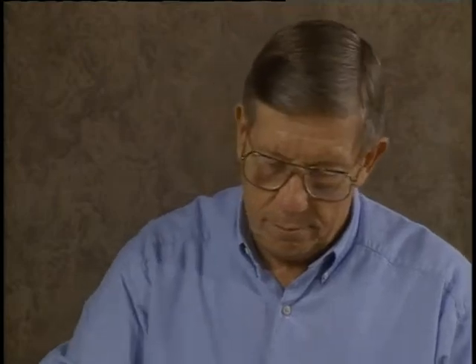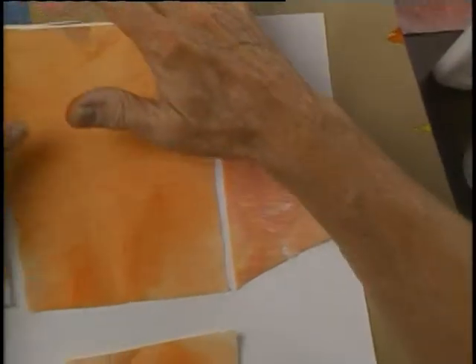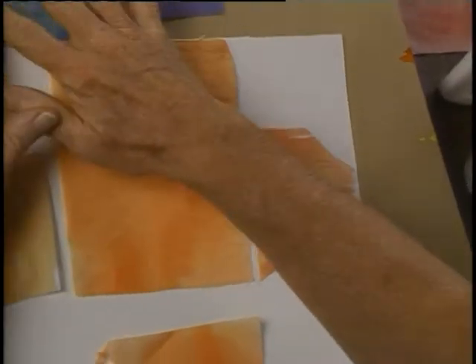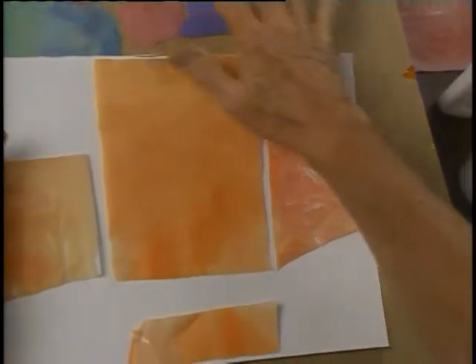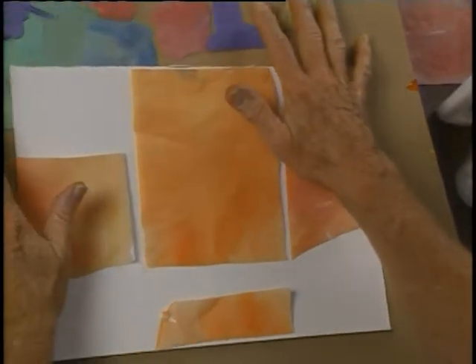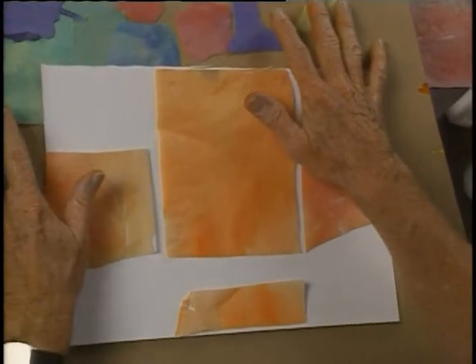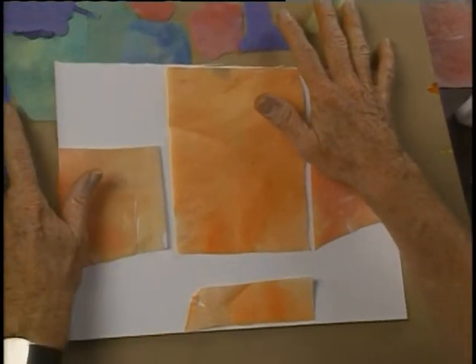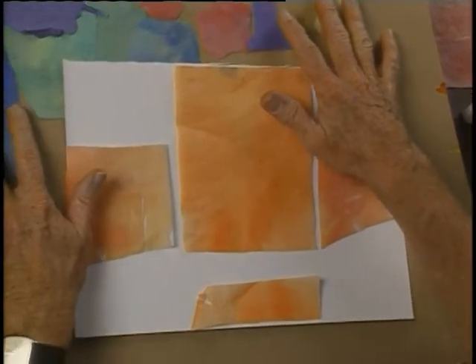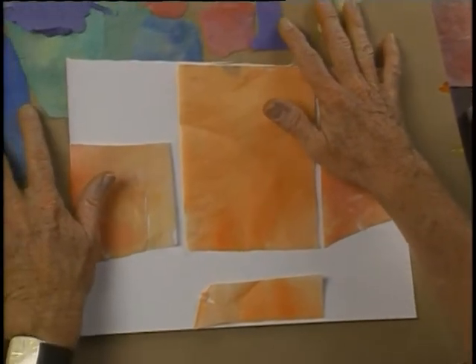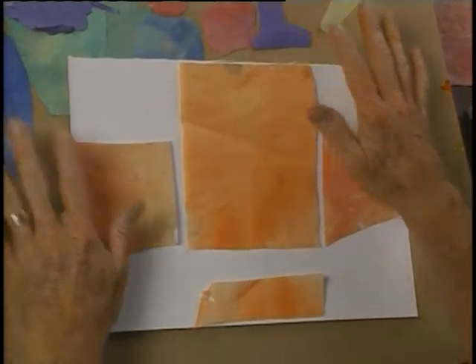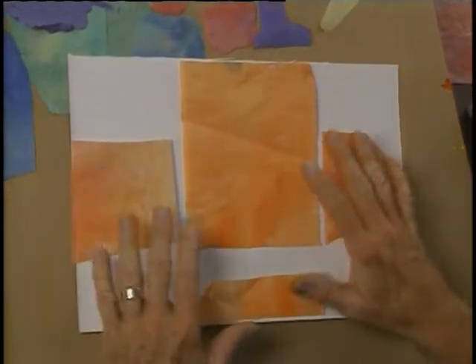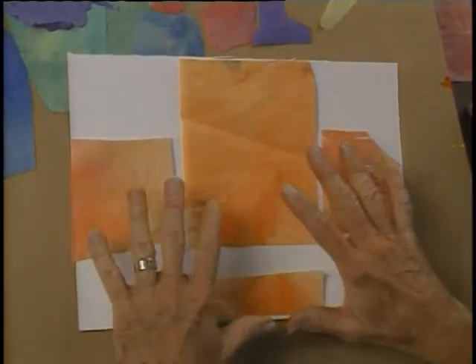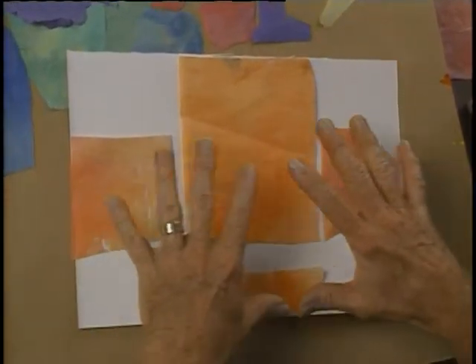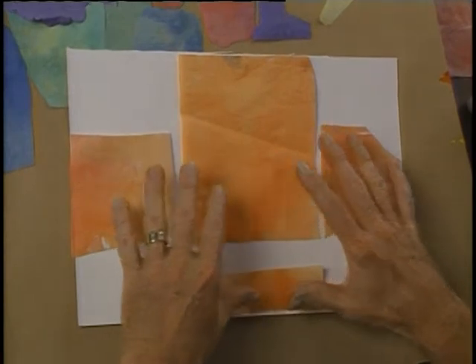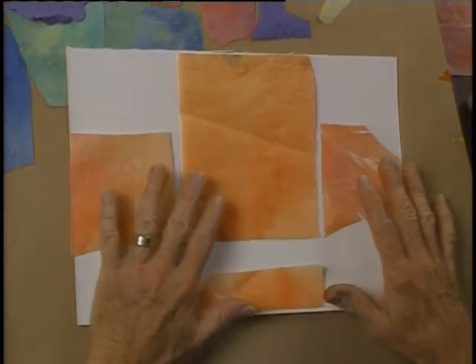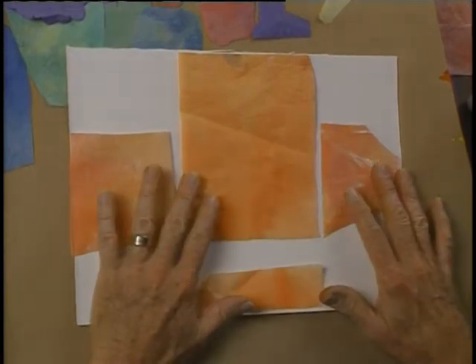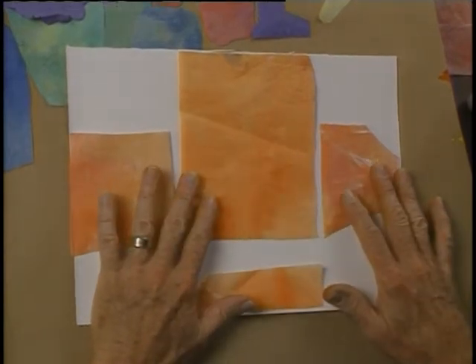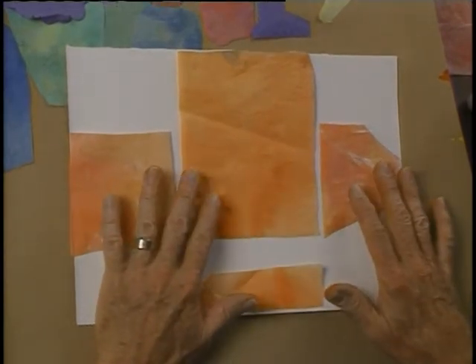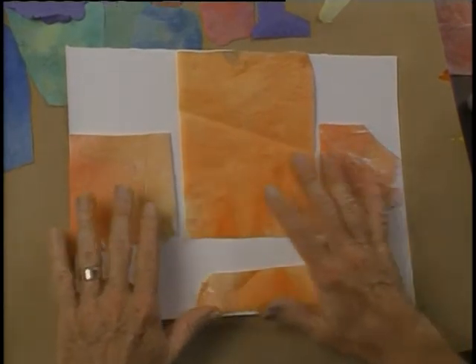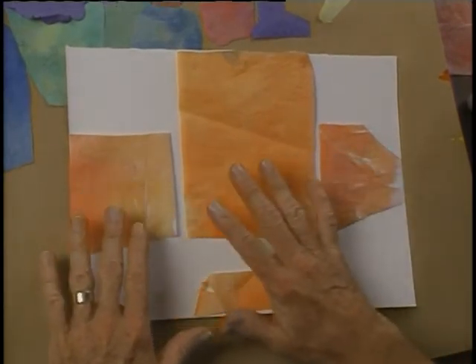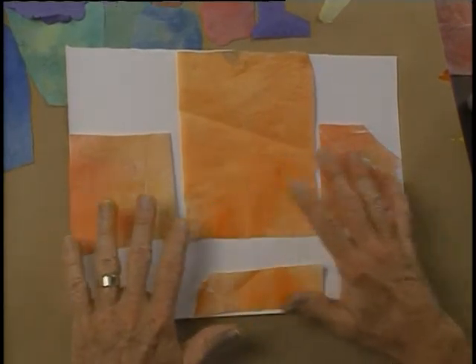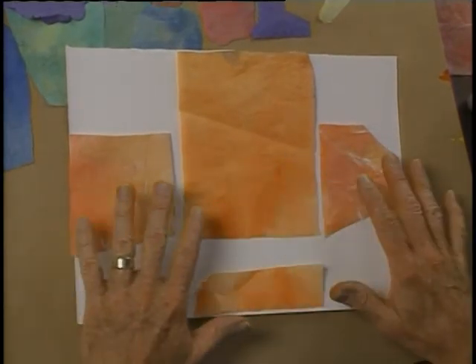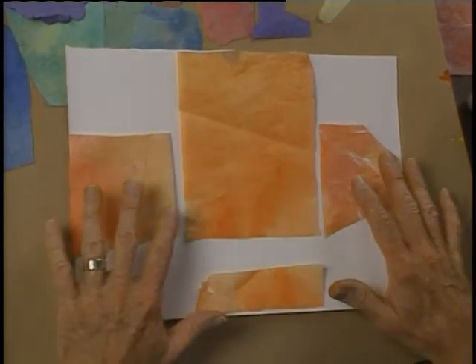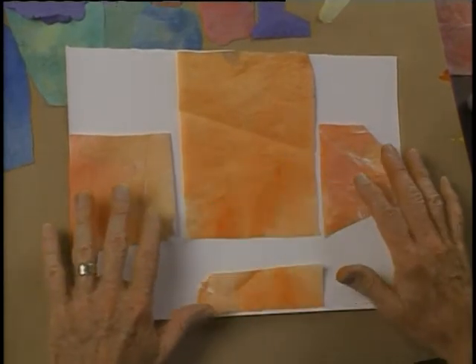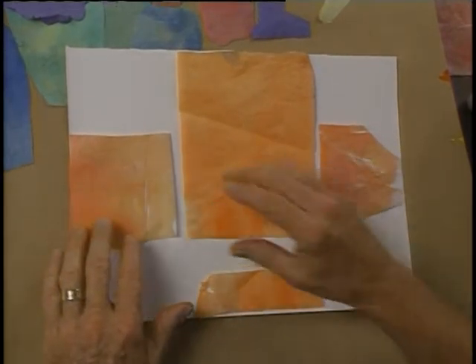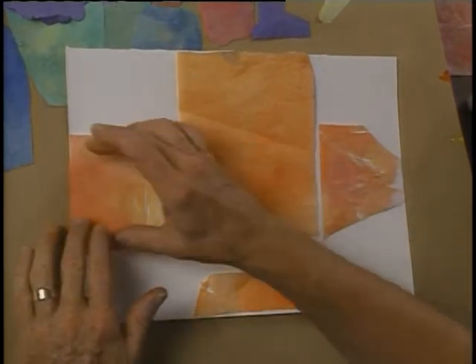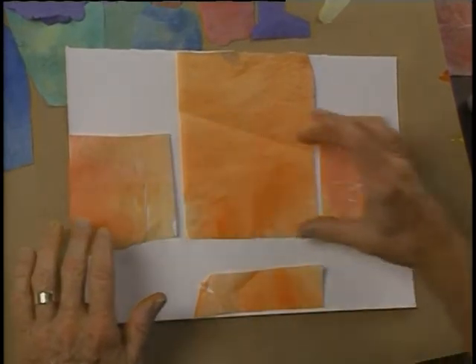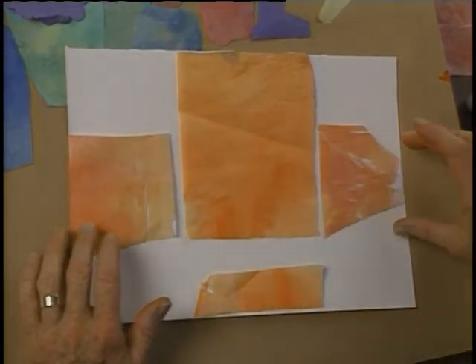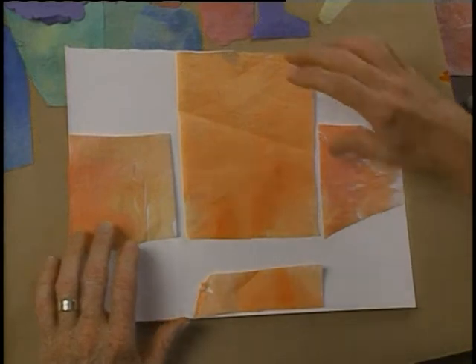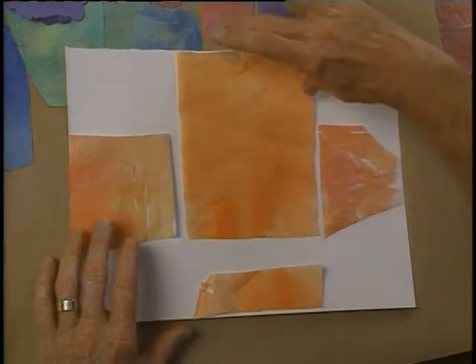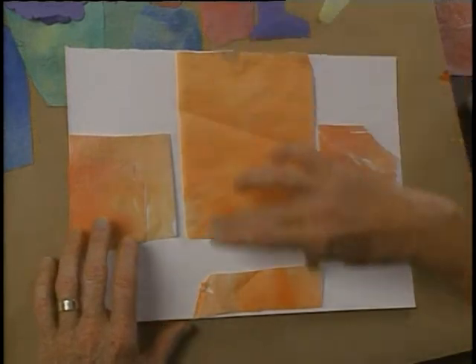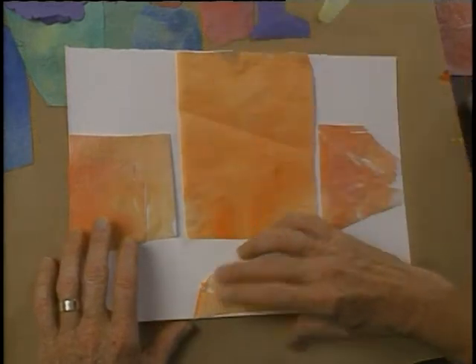We have all these pieces of paper around that we're going to be using in the collage. We'll put a background down first — I'm putting that down as a sort of a modified cruciform, a cross shape that goes this way and this way.